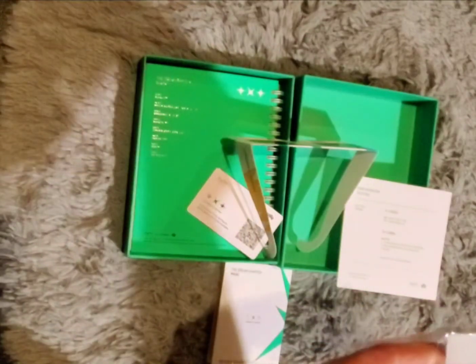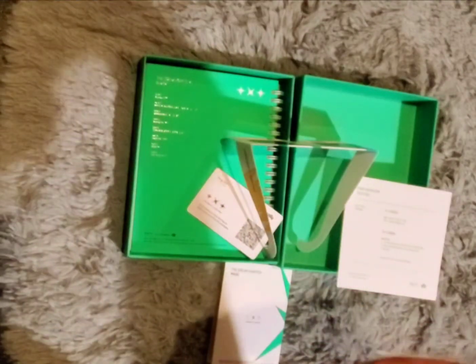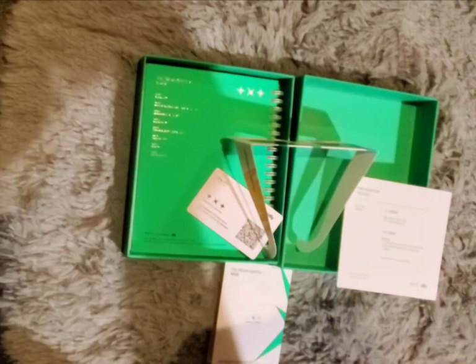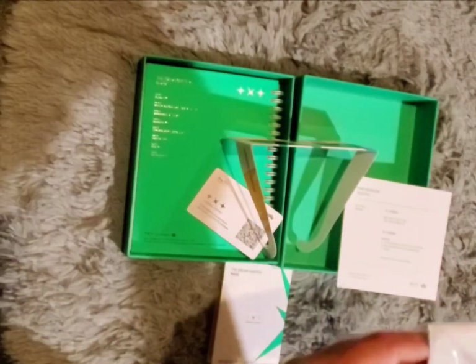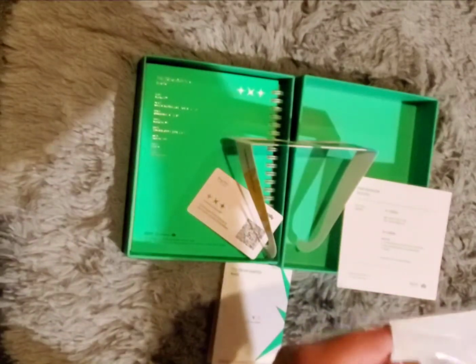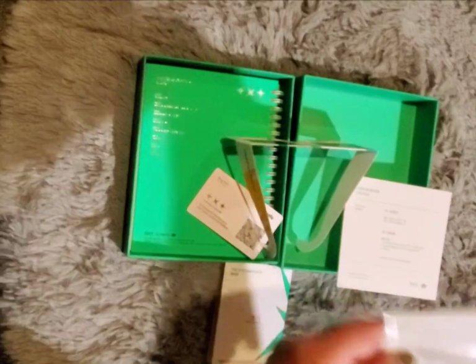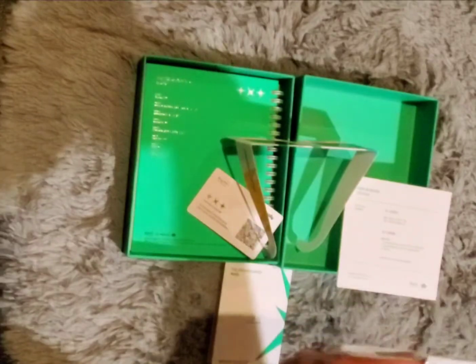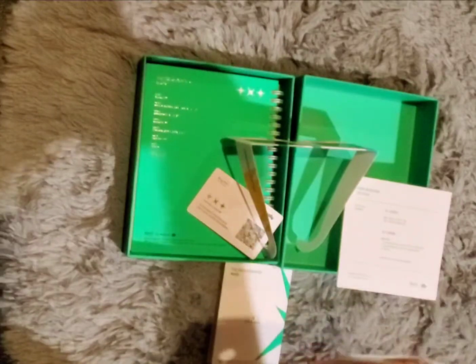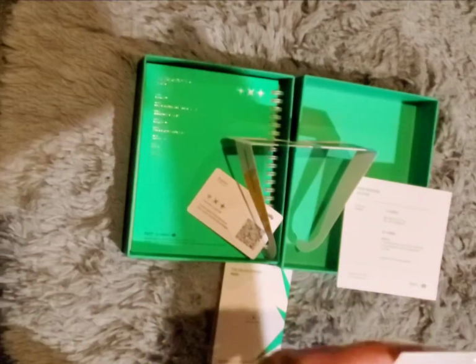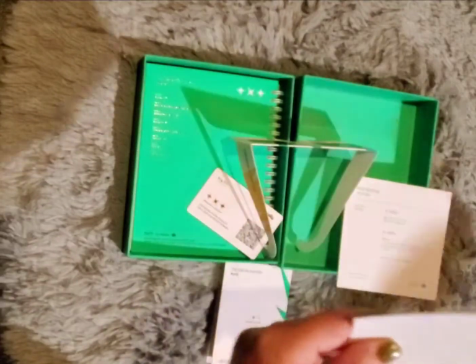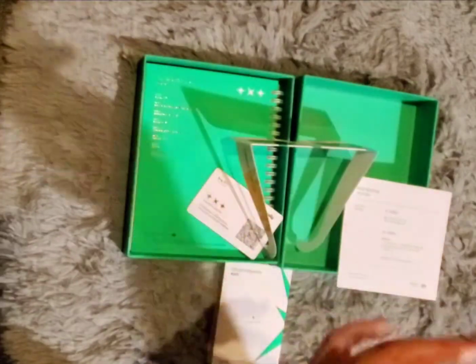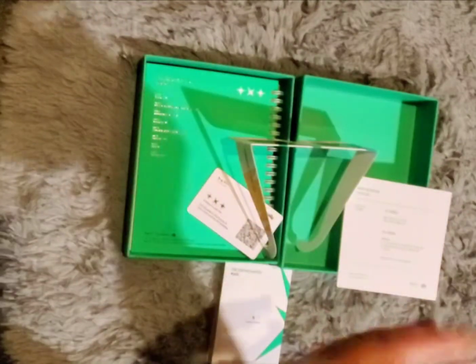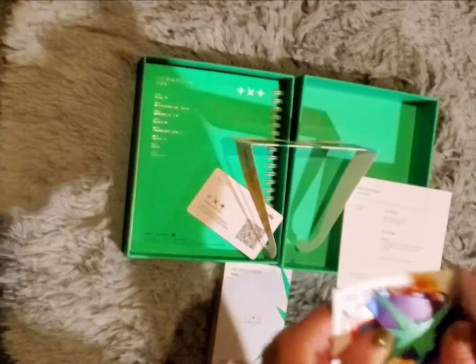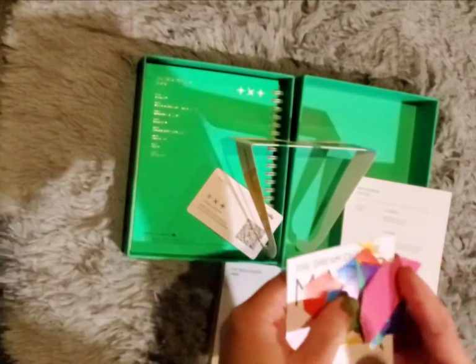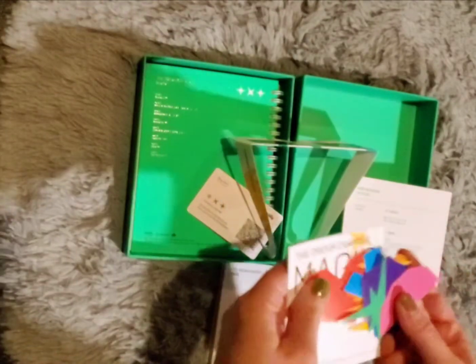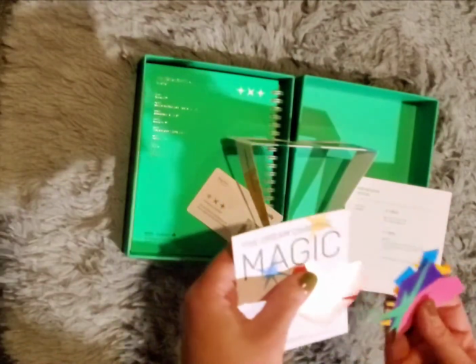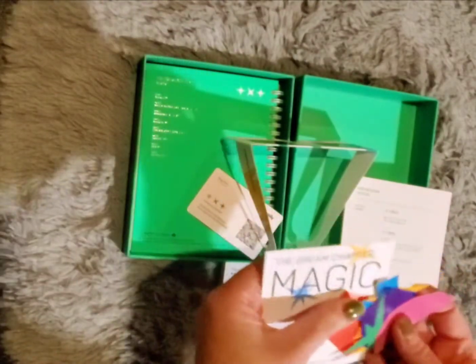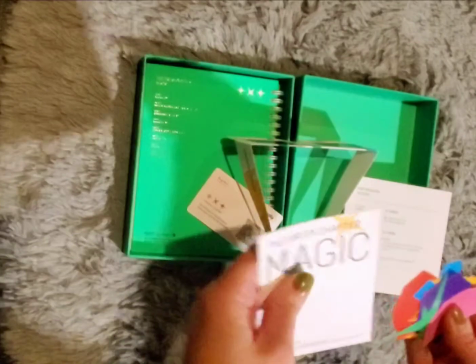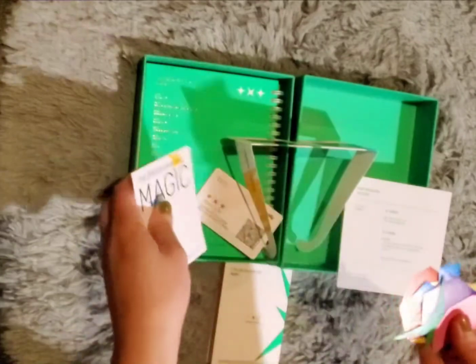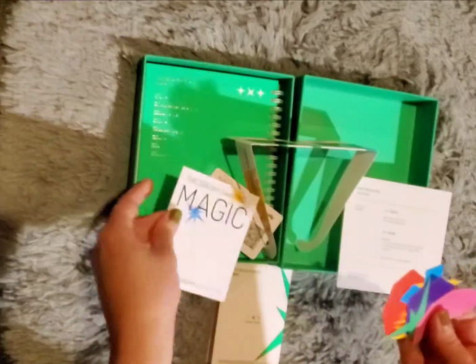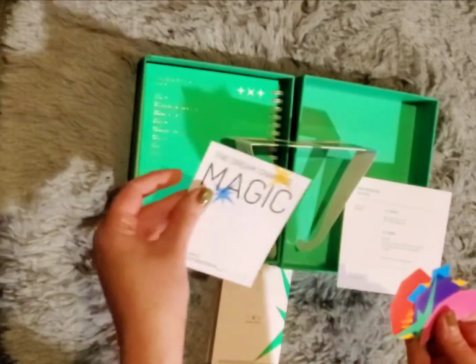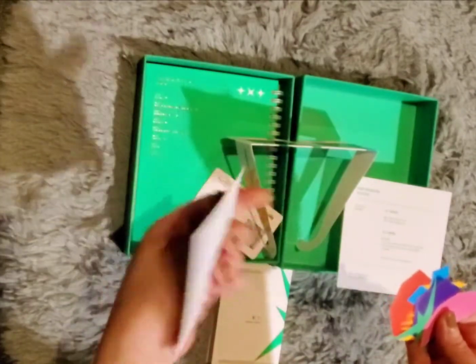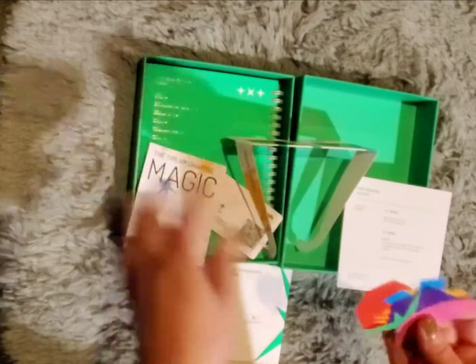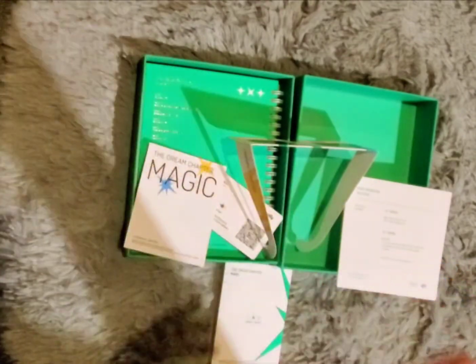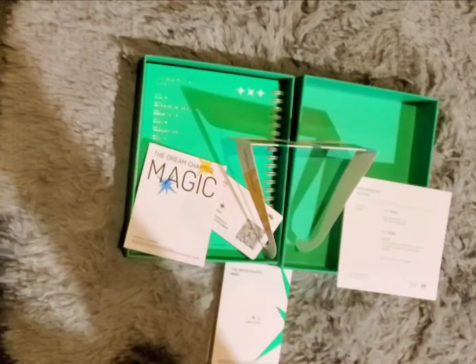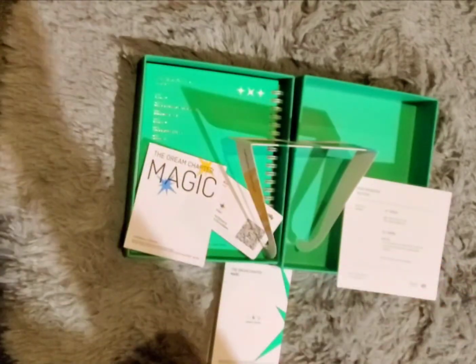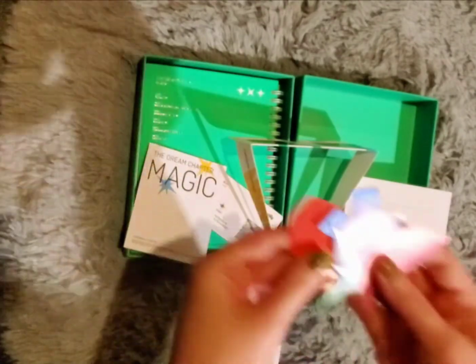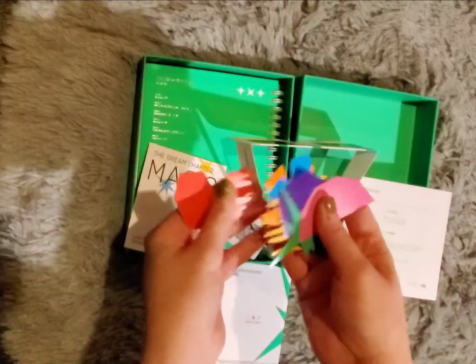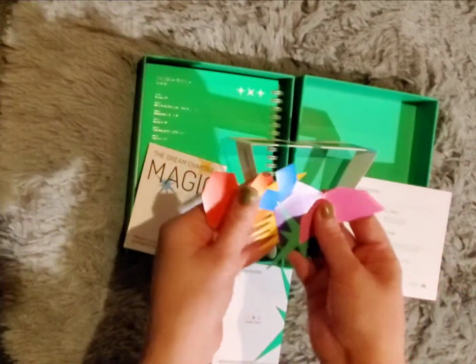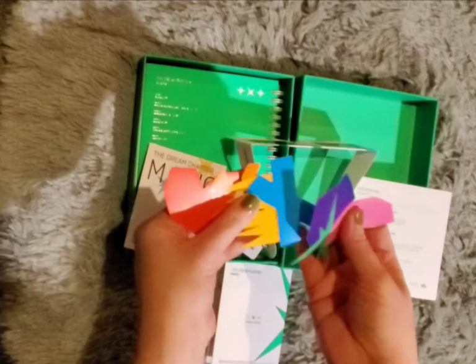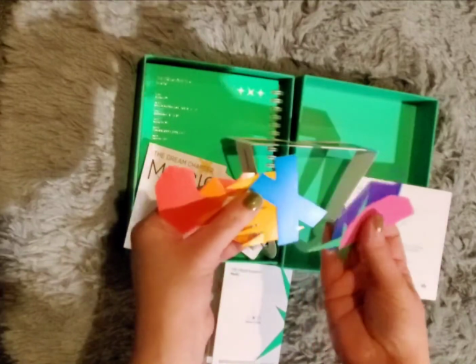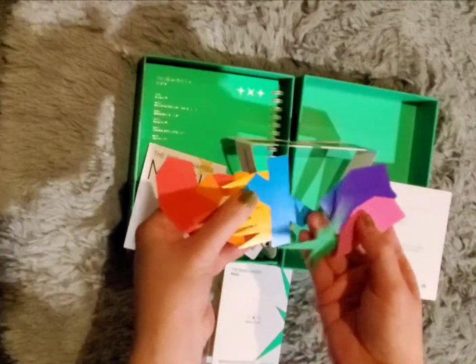These, I believe, are stickers. I struggle to open them. Yeah, they are — they're stickers, all sorts of shapes.